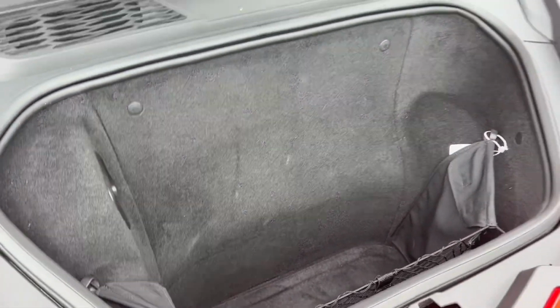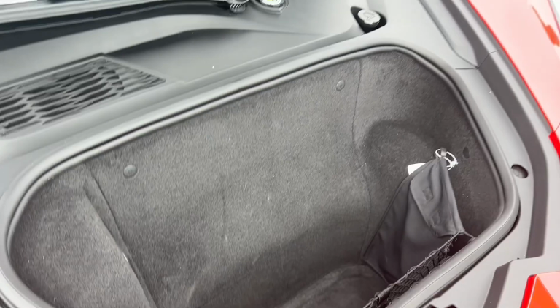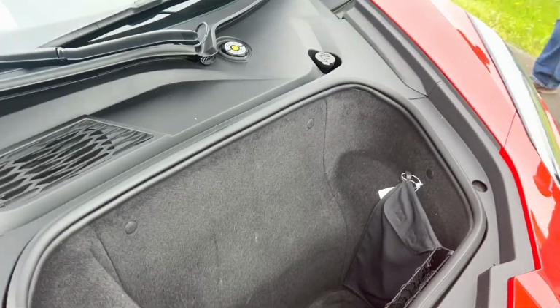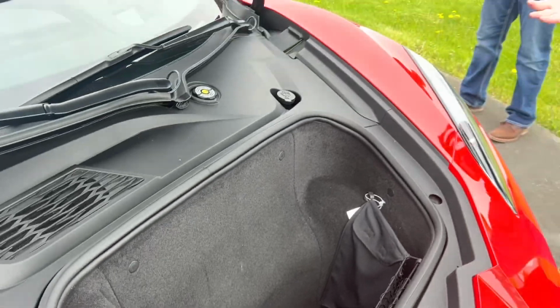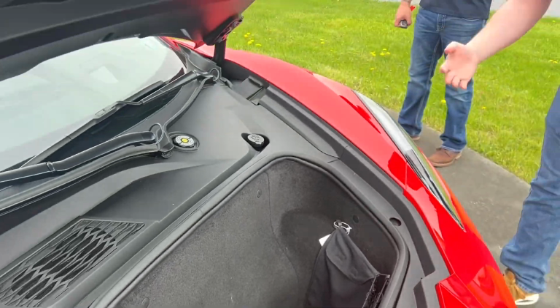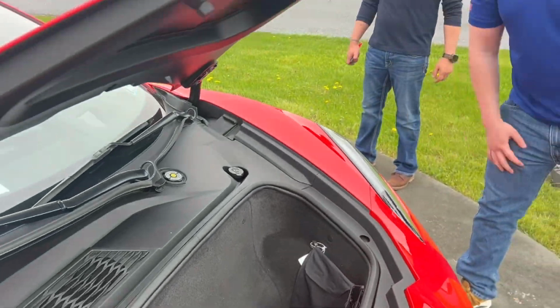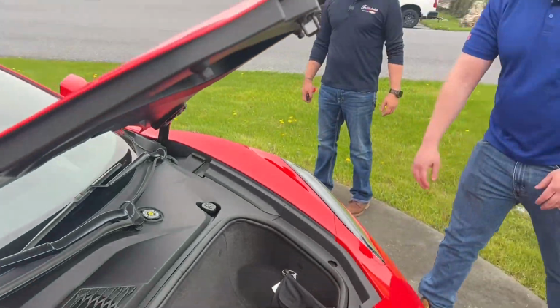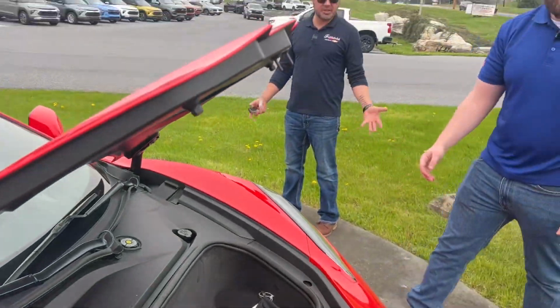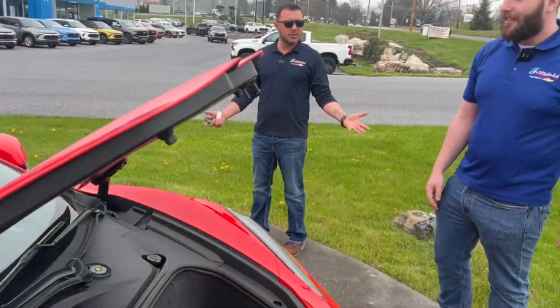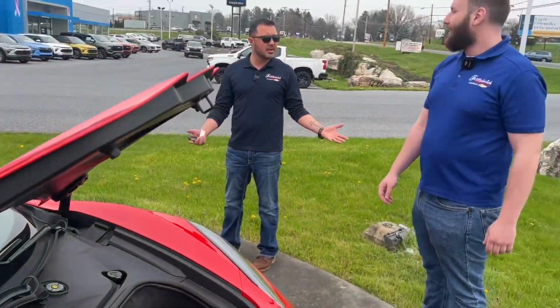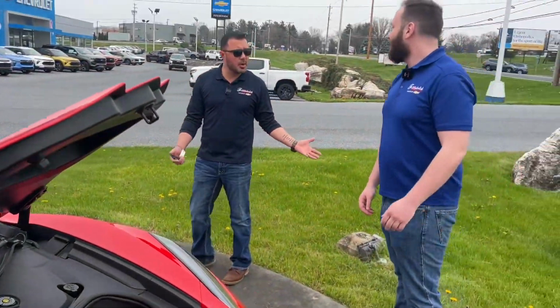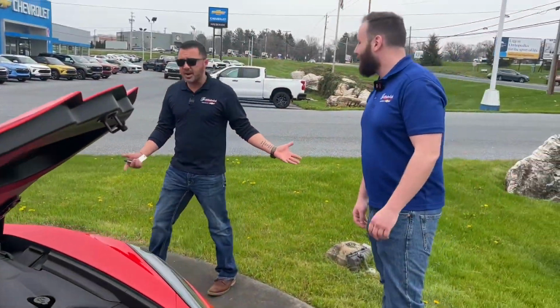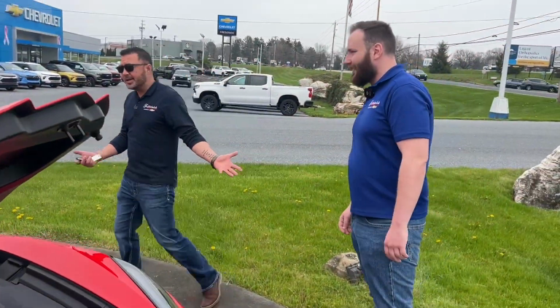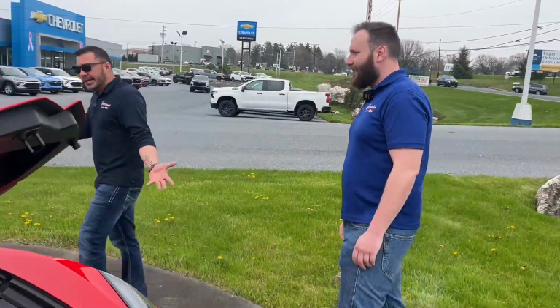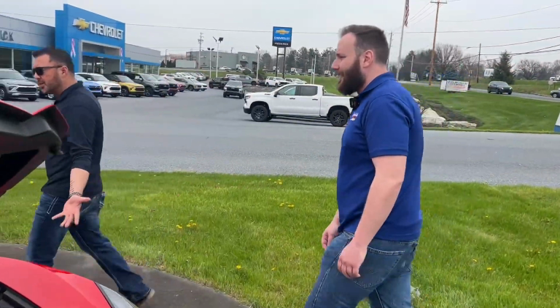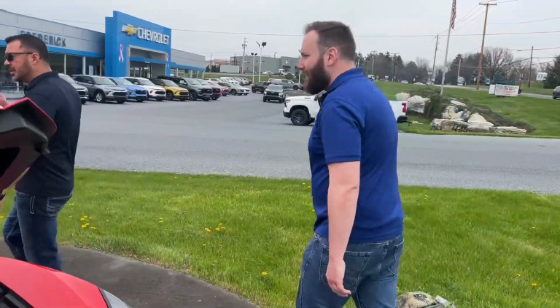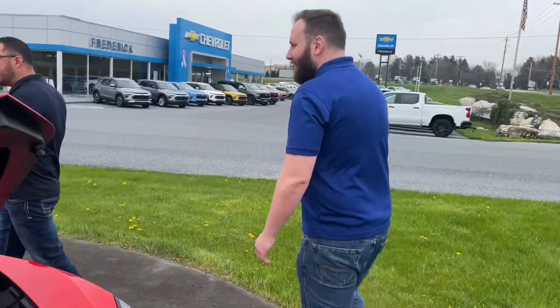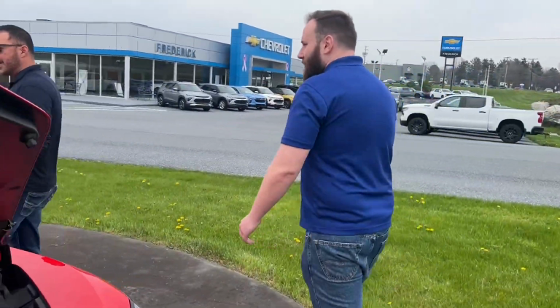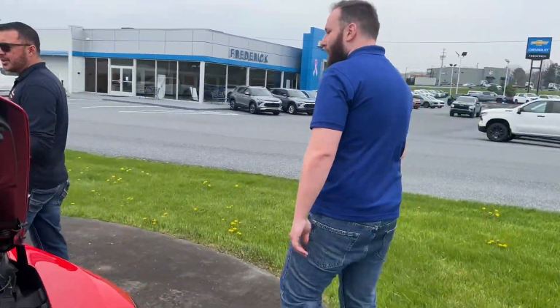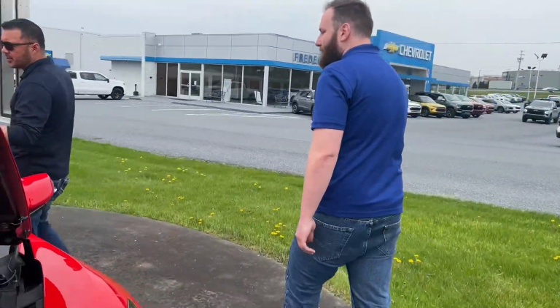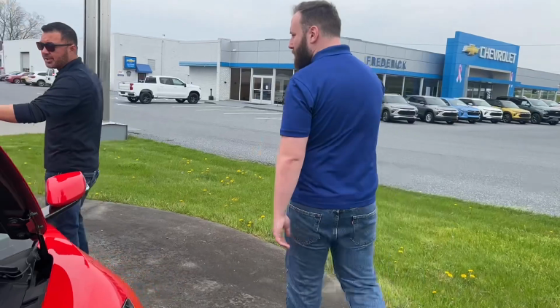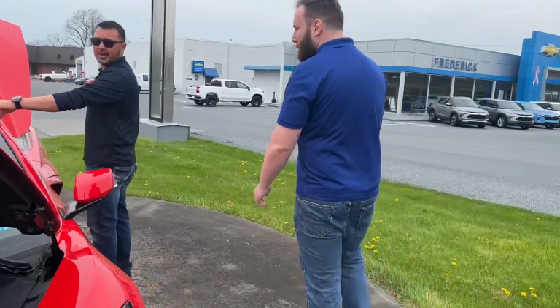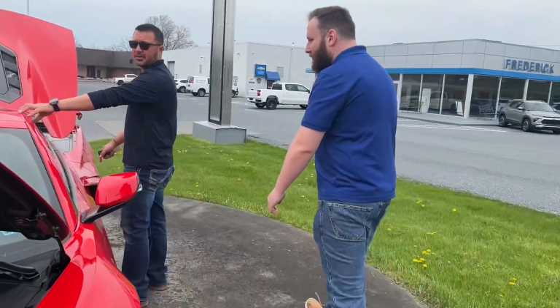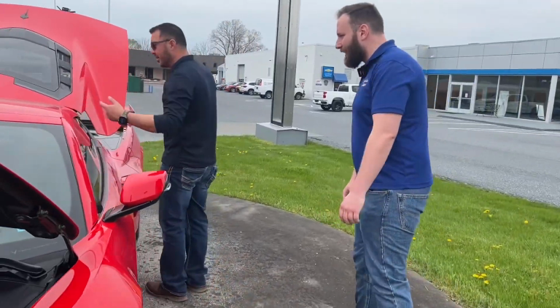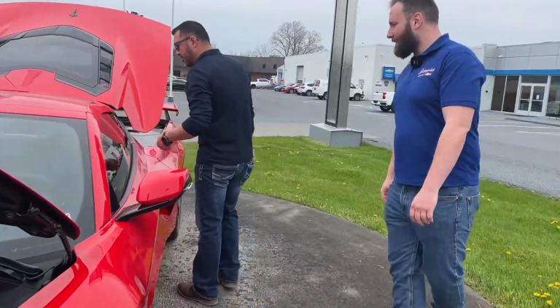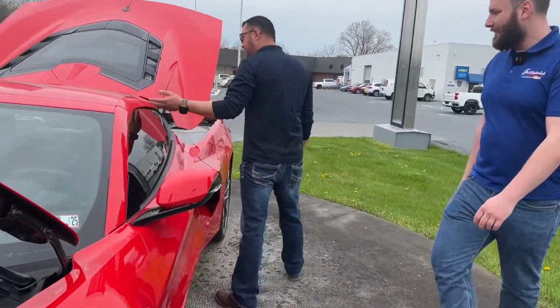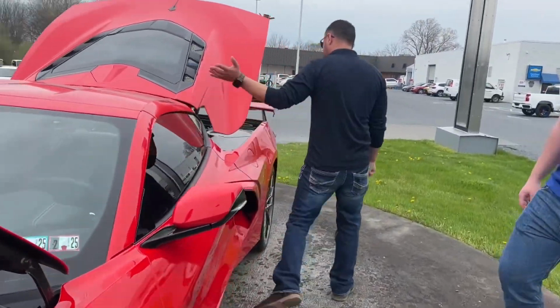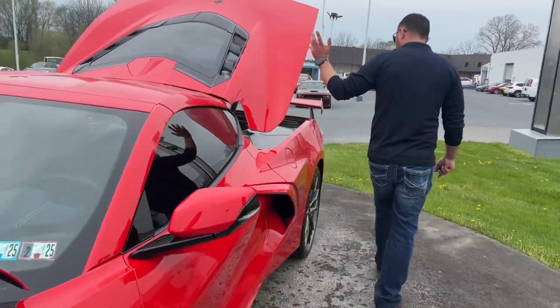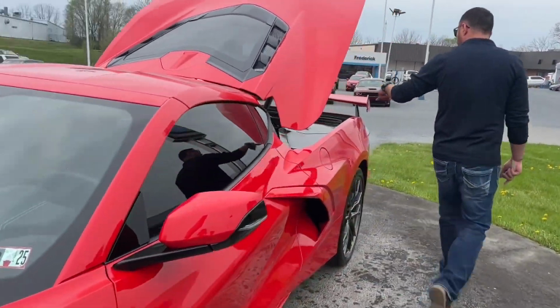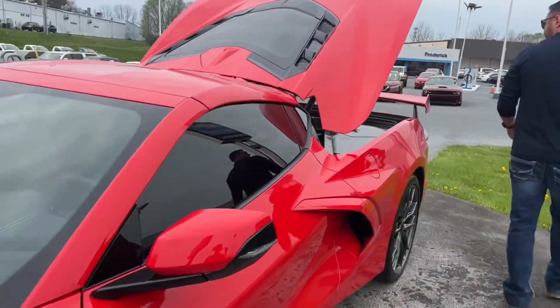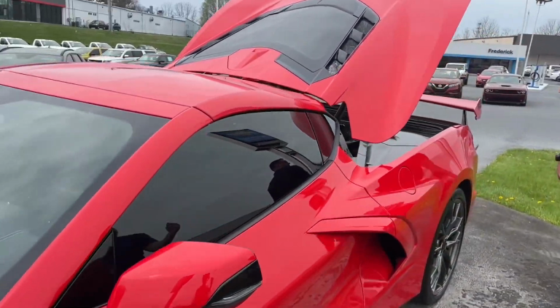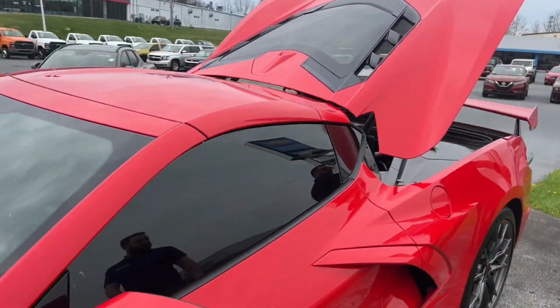I could even — I could fit in there. But obviously with the nice weather coming, you don't want to put anything in the back because that's where this guy goes. Comes off, stores in the back.